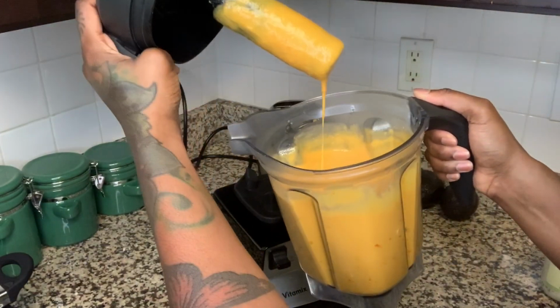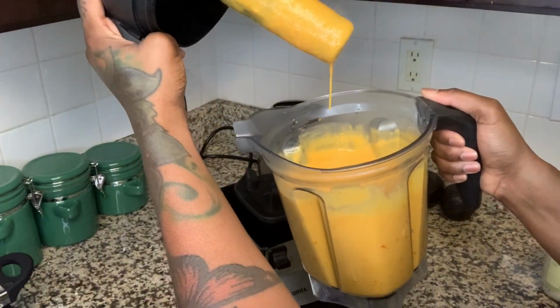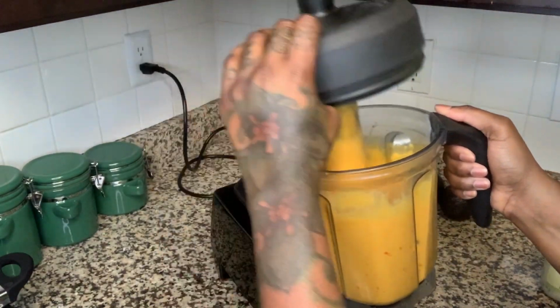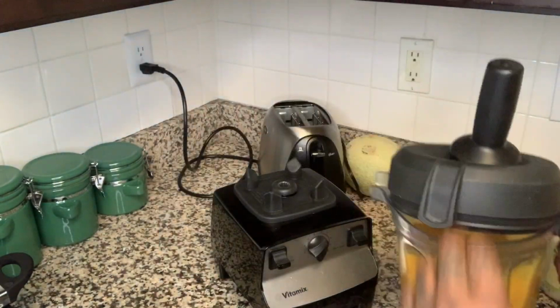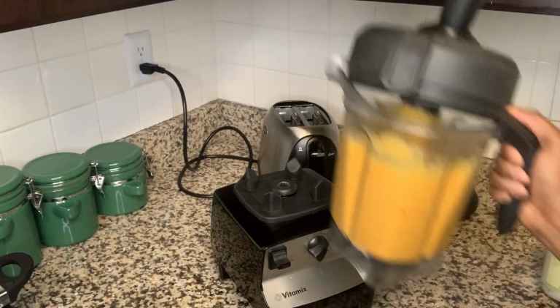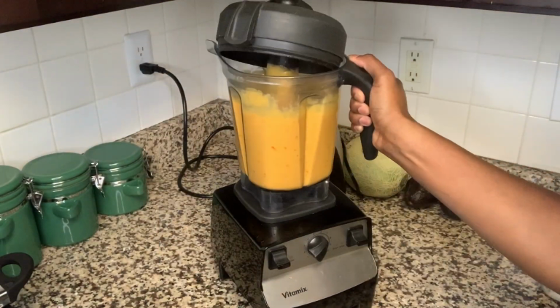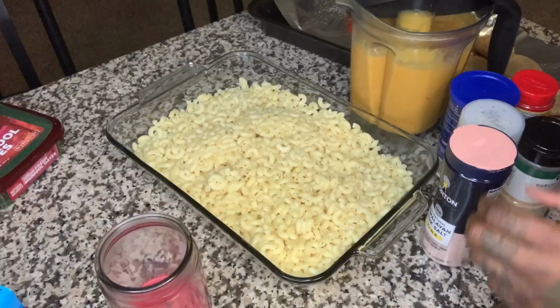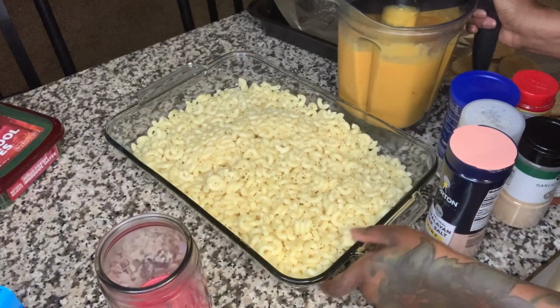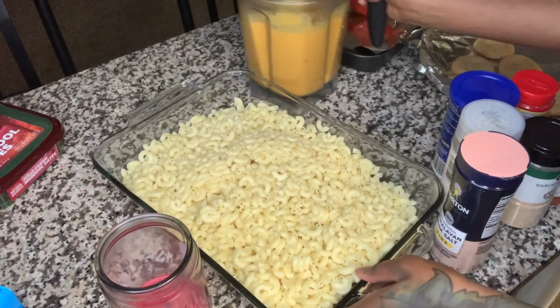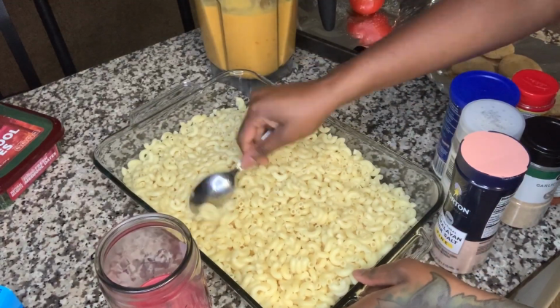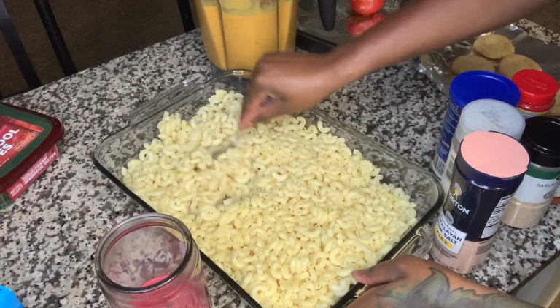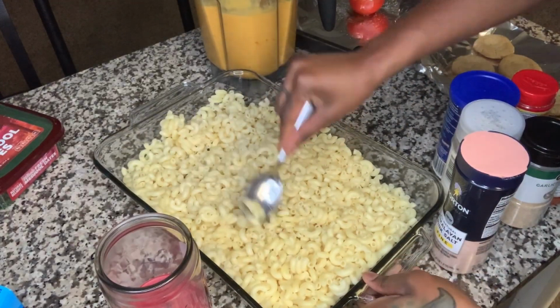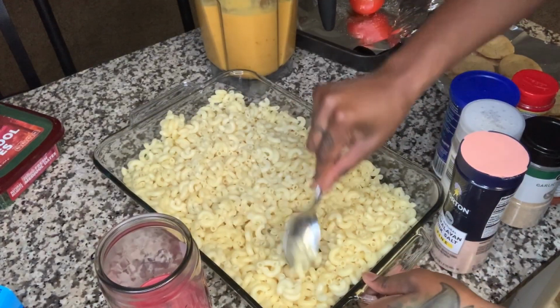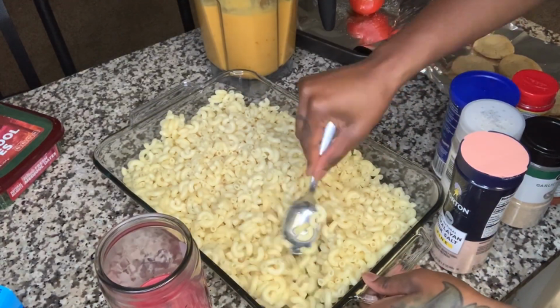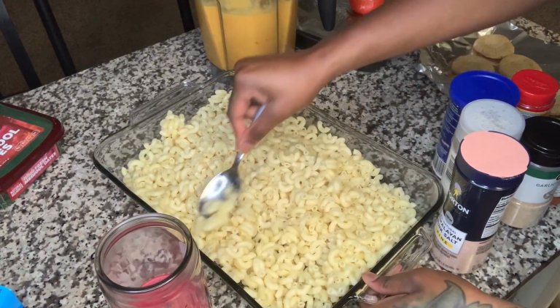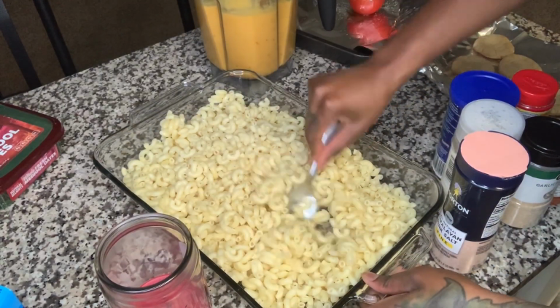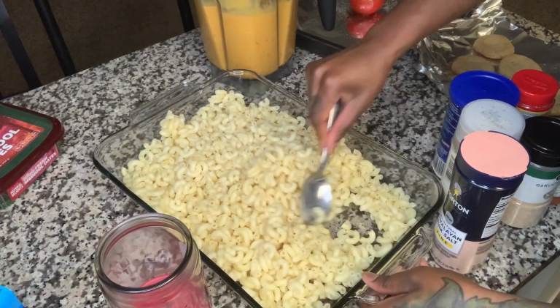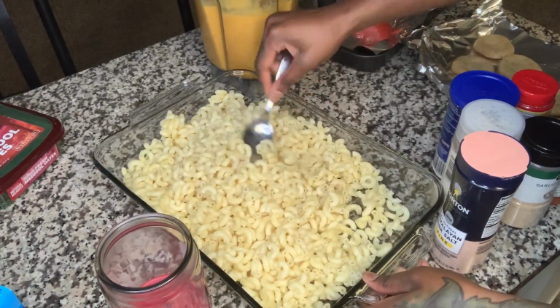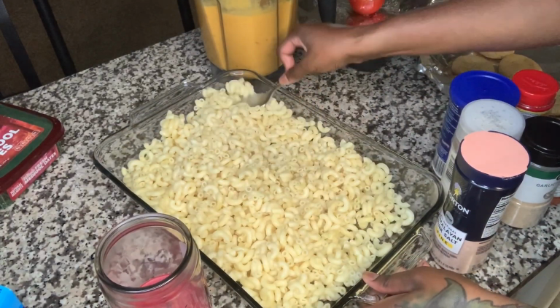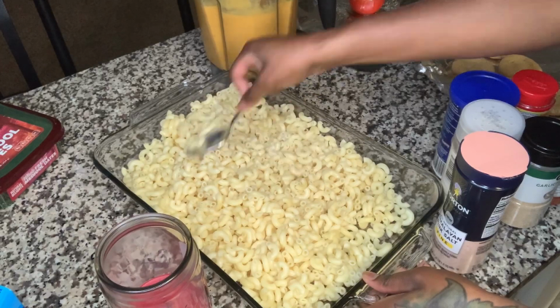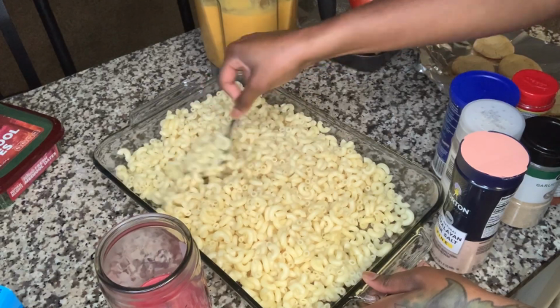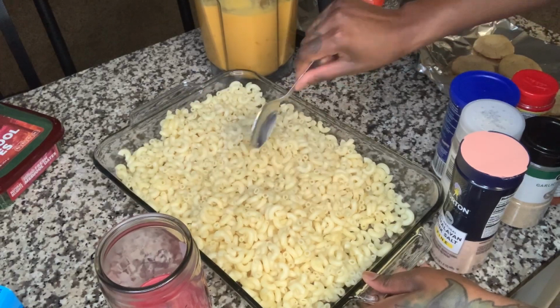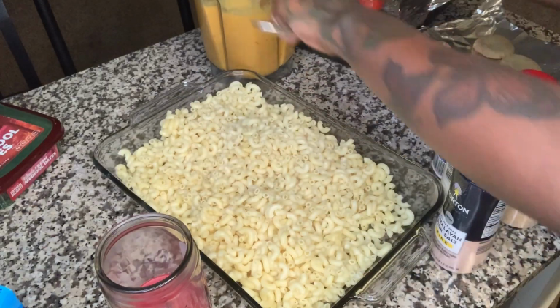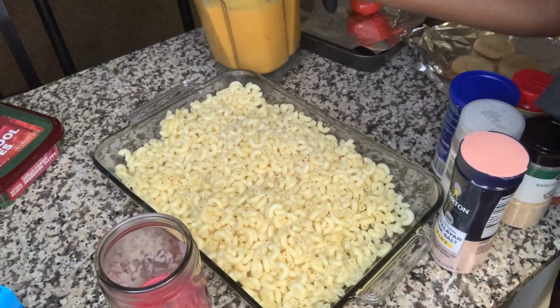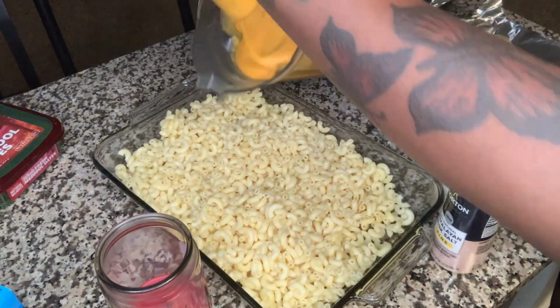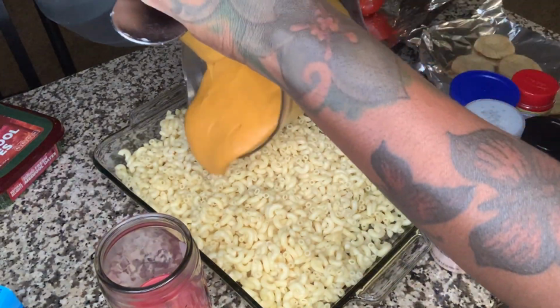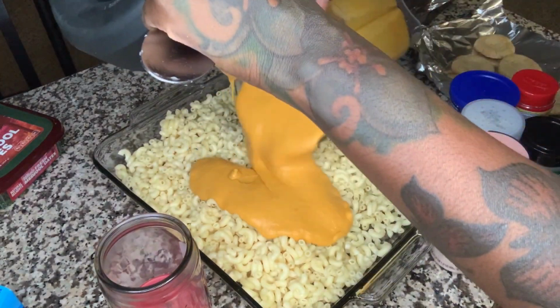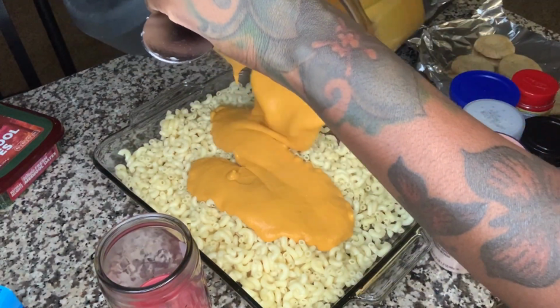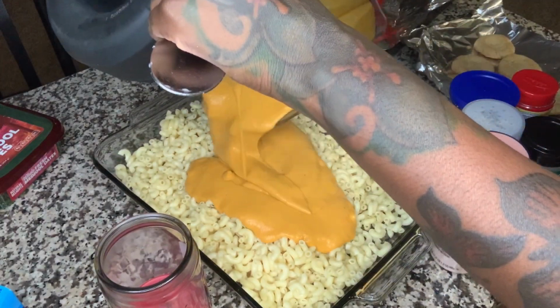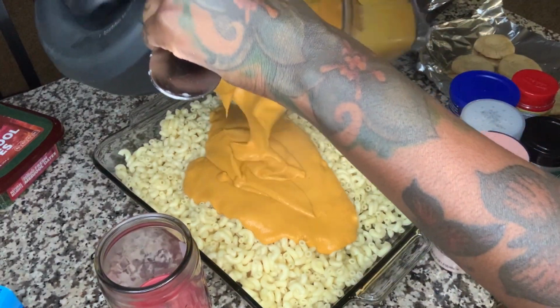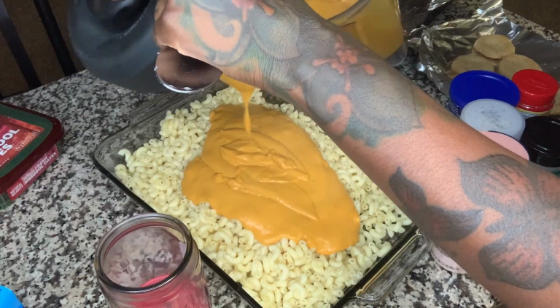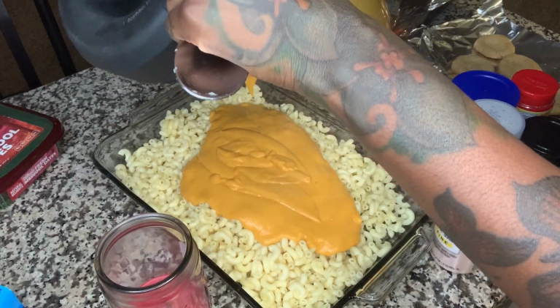All right, that's how we like it — creamy, thick, real thick. Now we have our macaroni noodles, I'm gonna pour the cheese sauce over it and stretch it out with a little bit of olive oil because it might be a little too thick — but let's see.